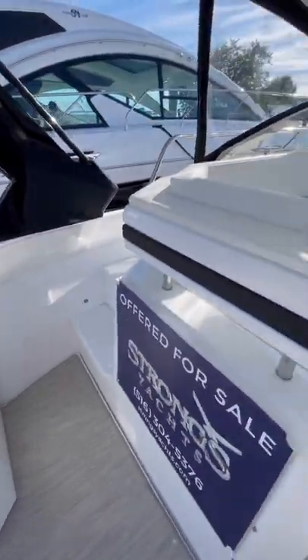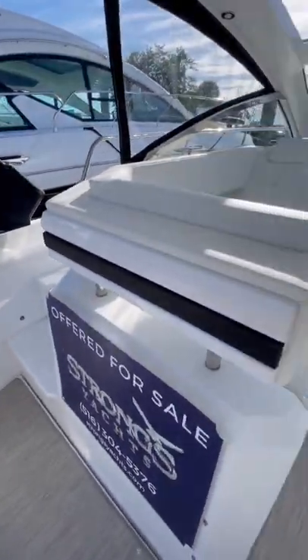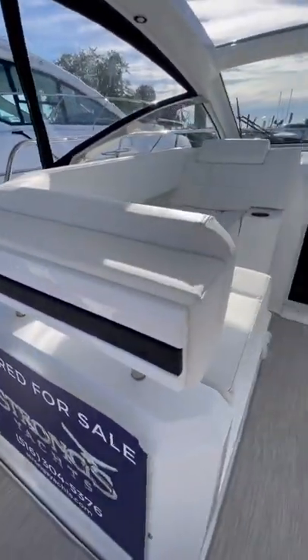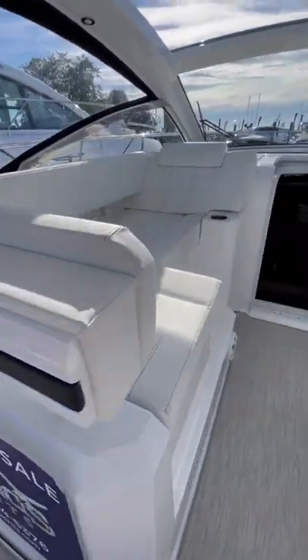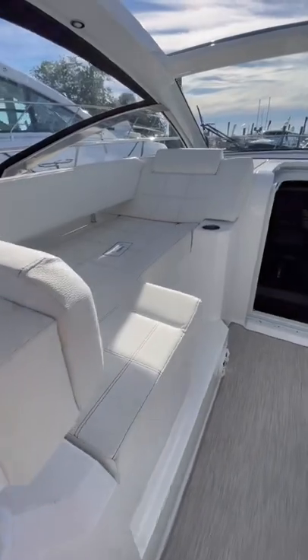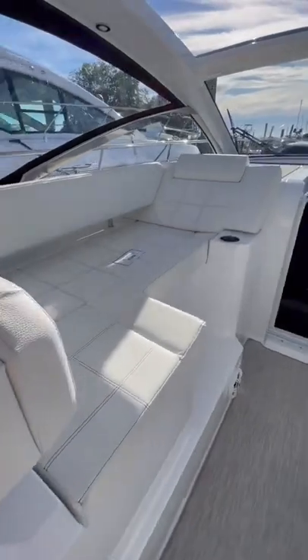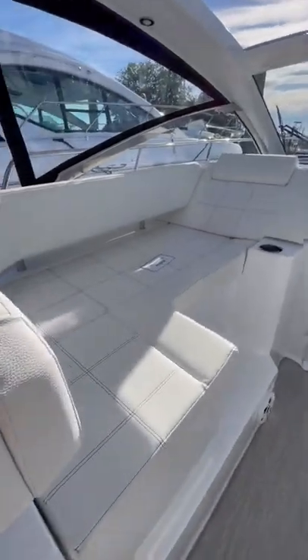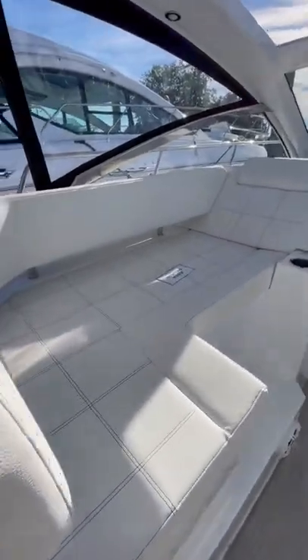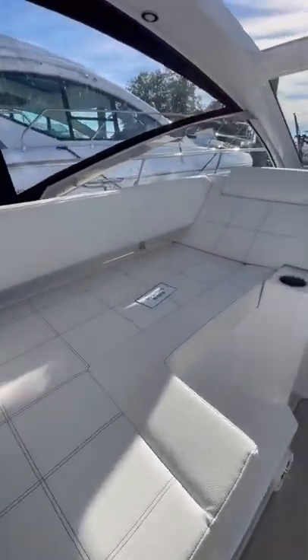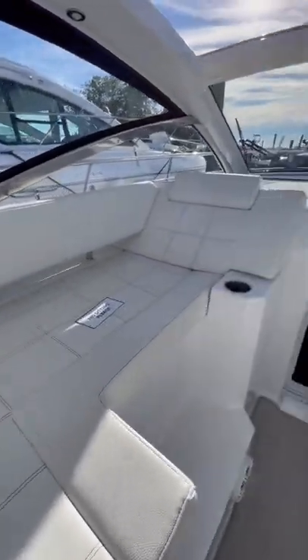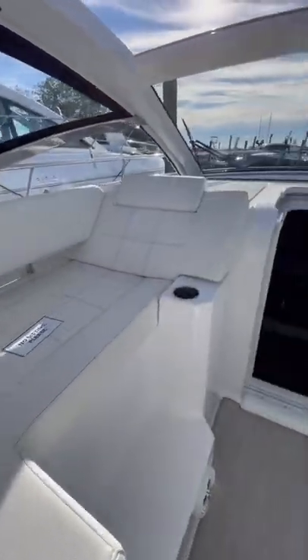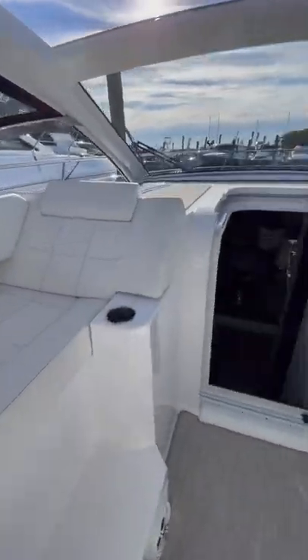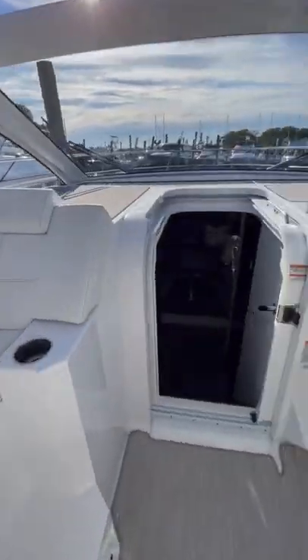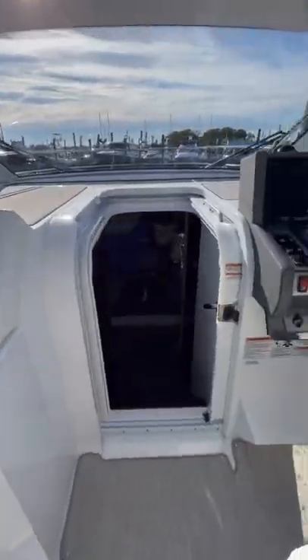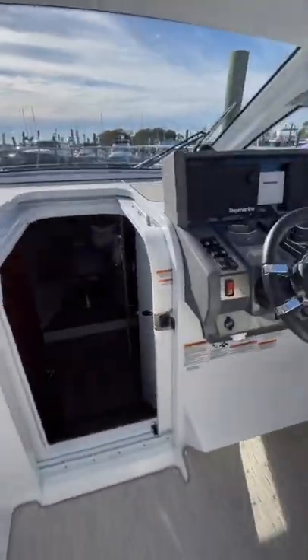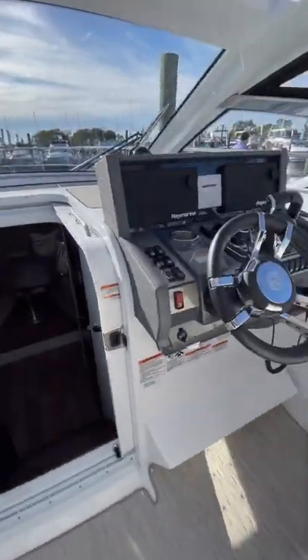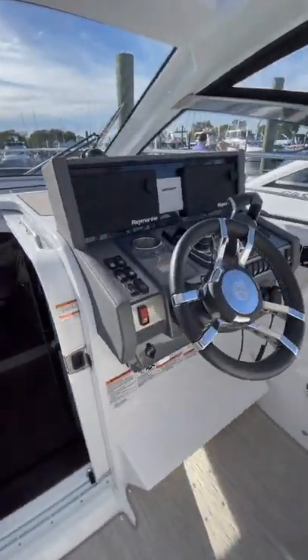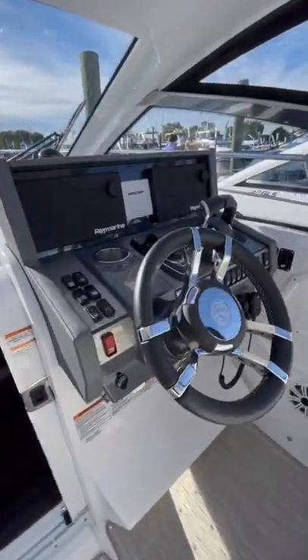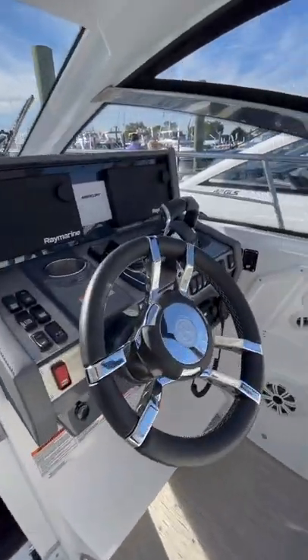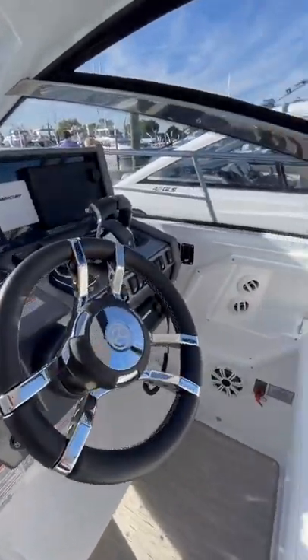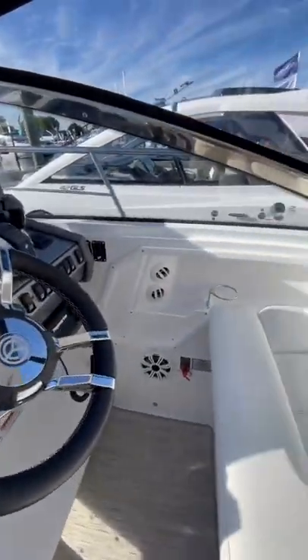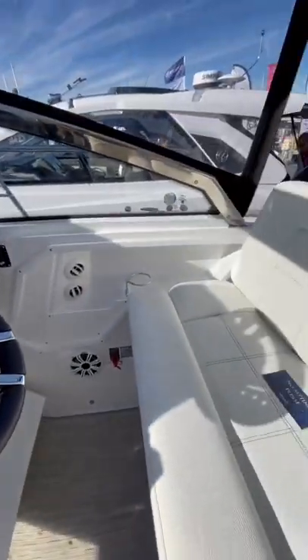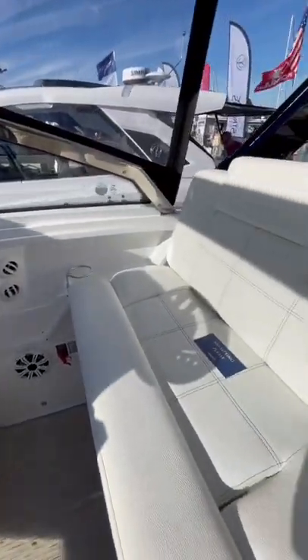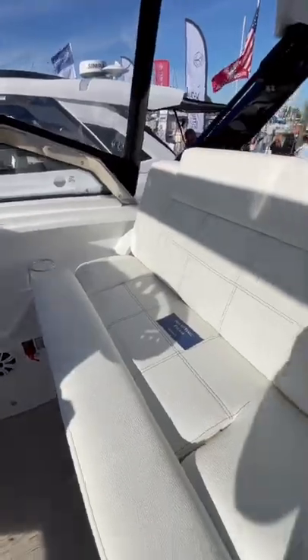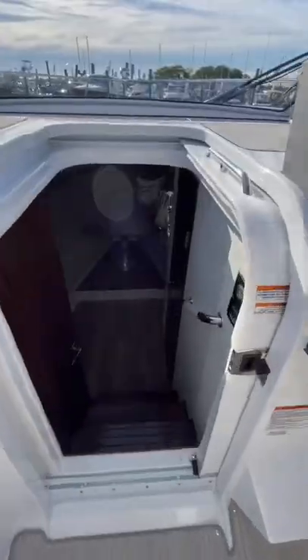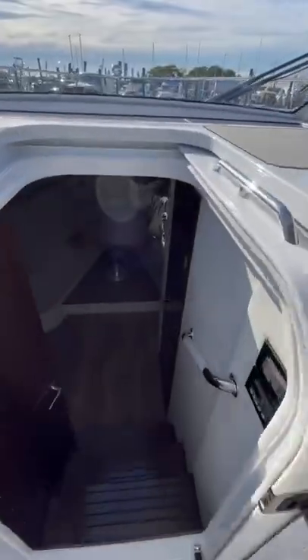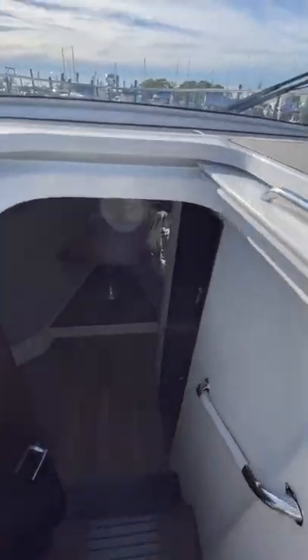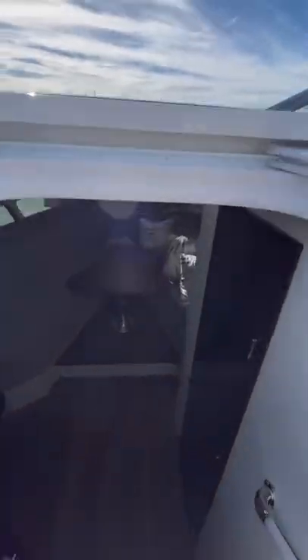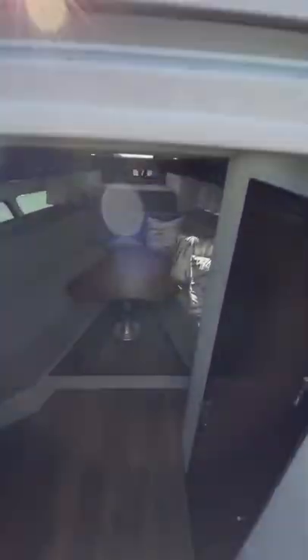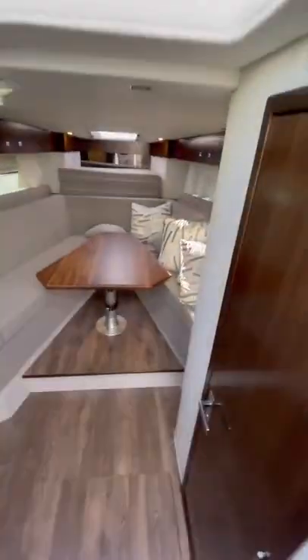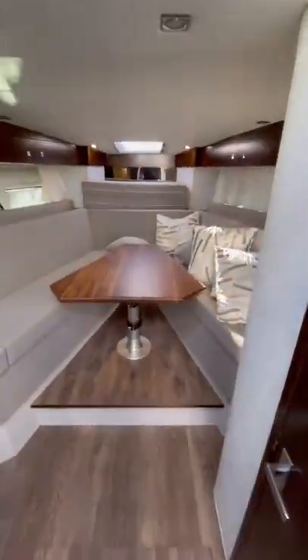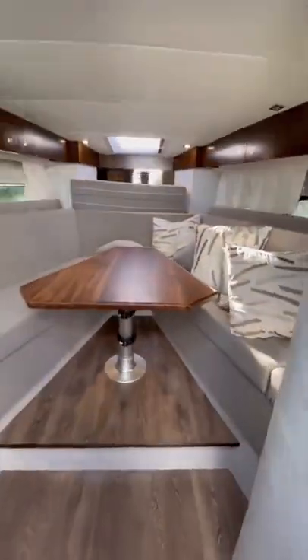As you can see, the swim platform, cockpit, and helm area are very spacious on this boat. The cockpit is covered by a hard top with a retractable sunroof so you can get true indoor outdoor living.